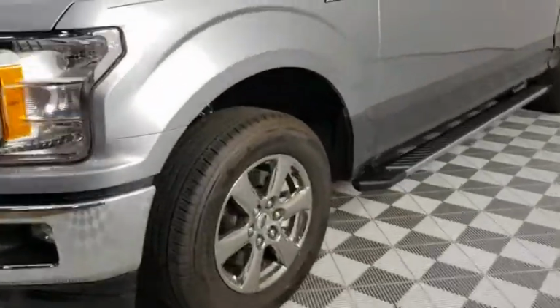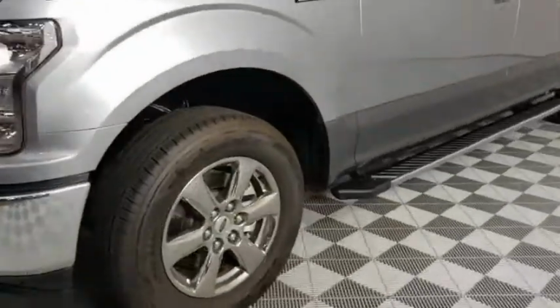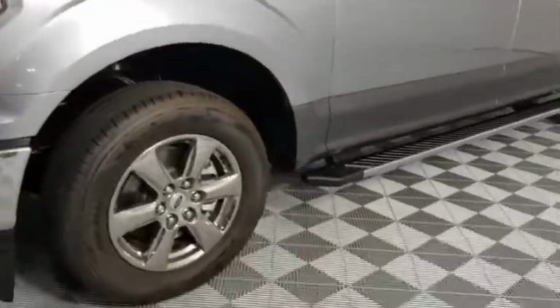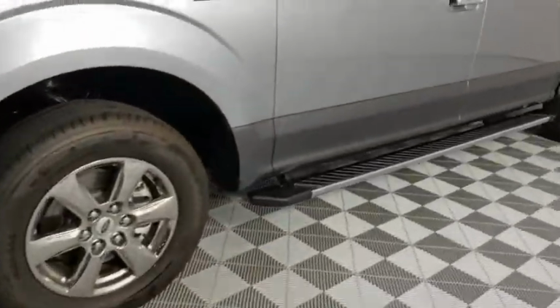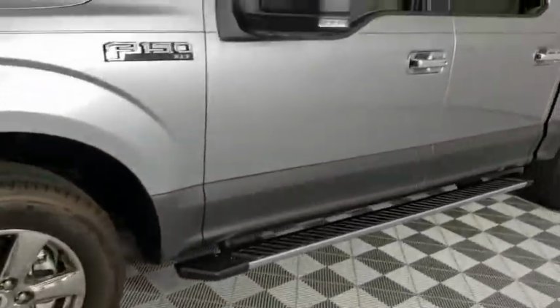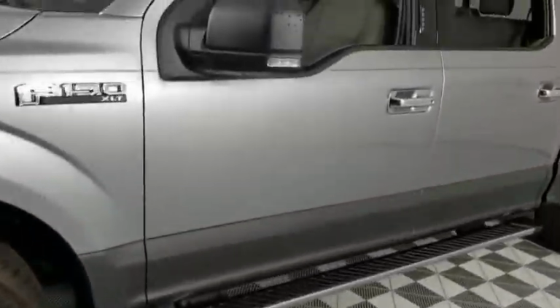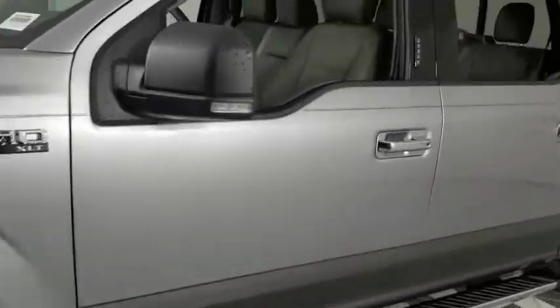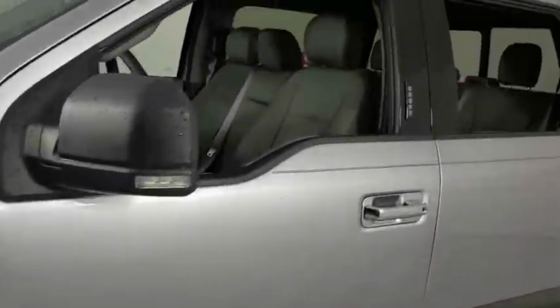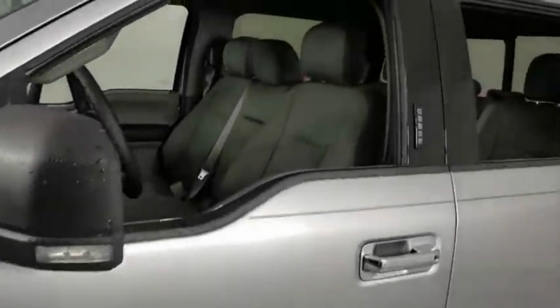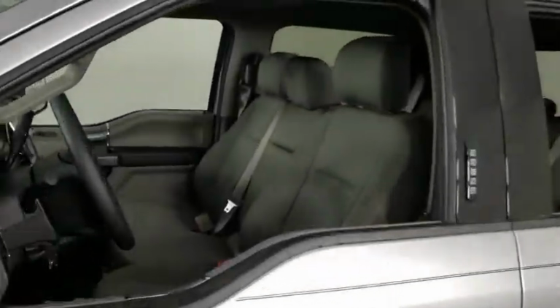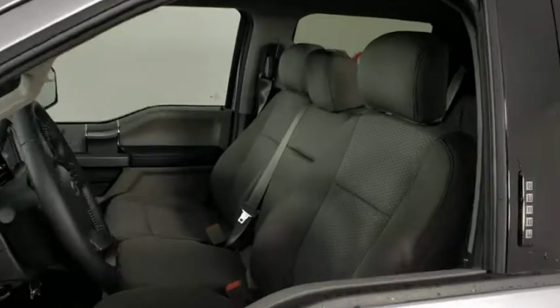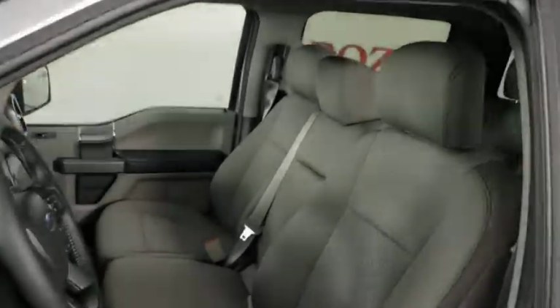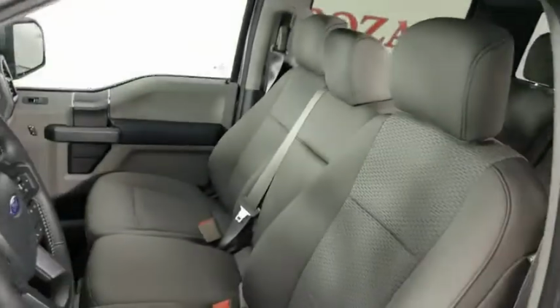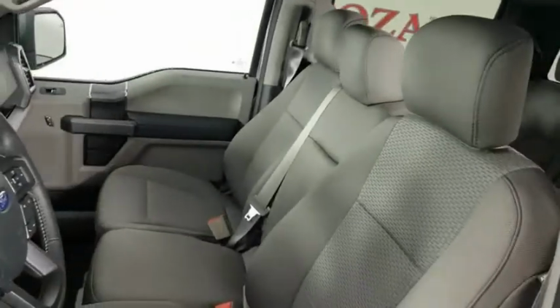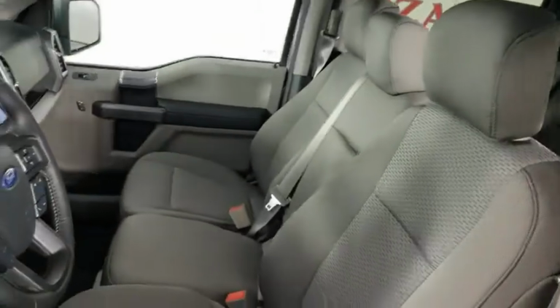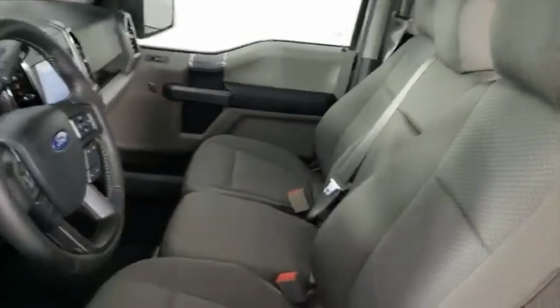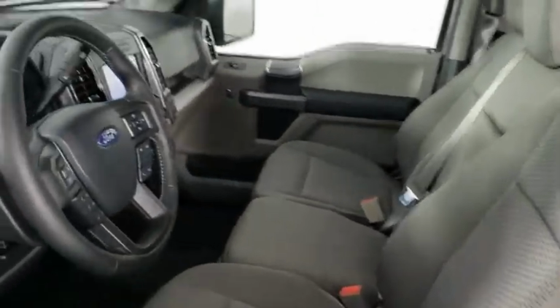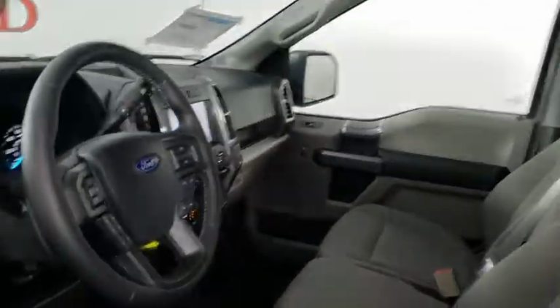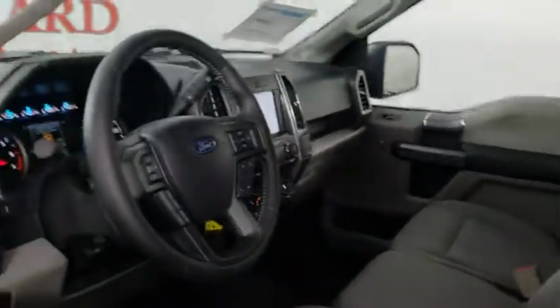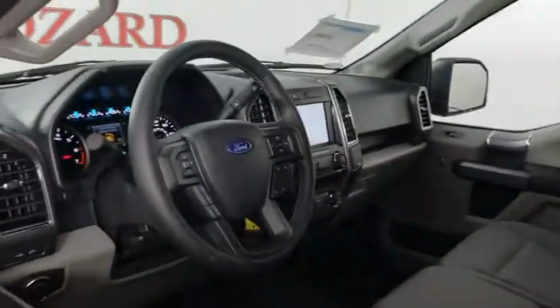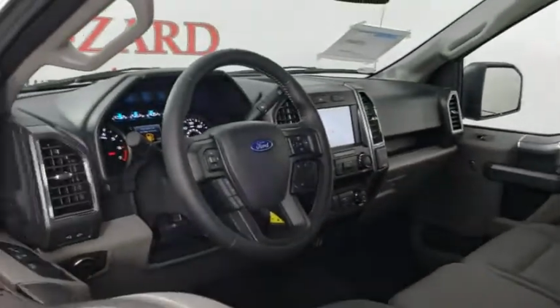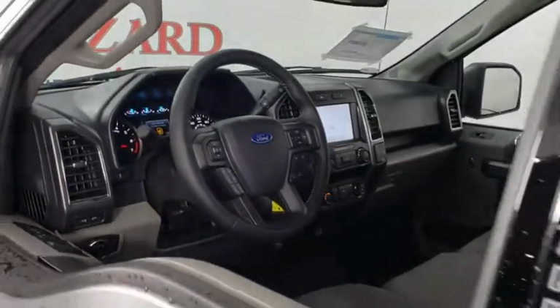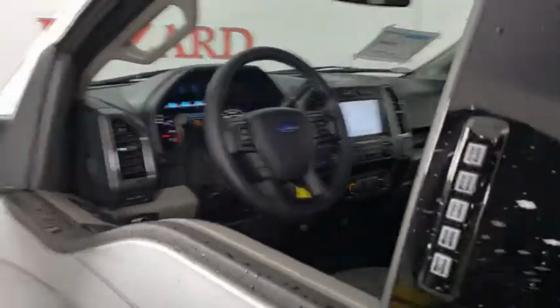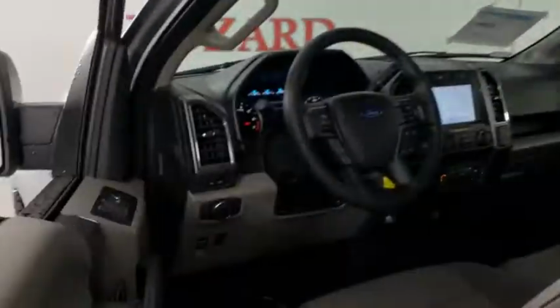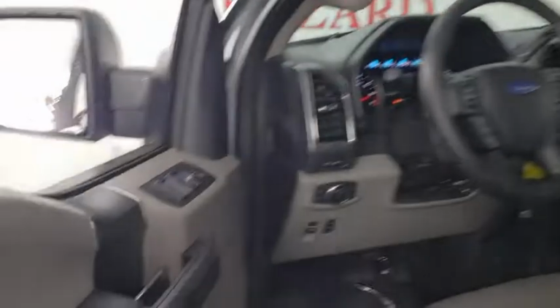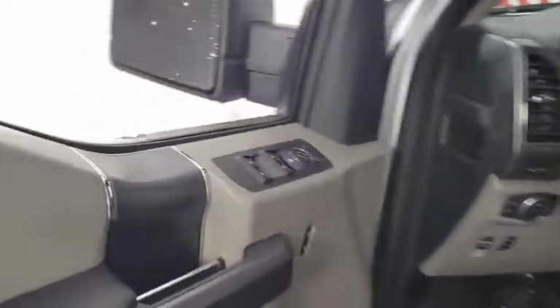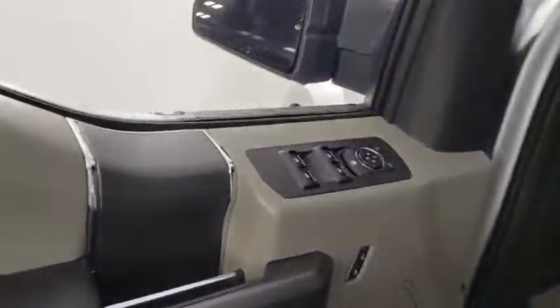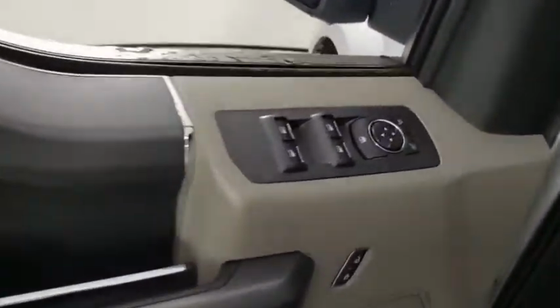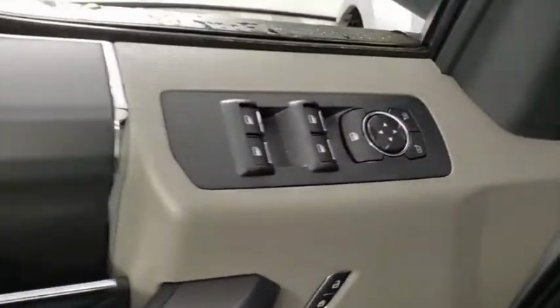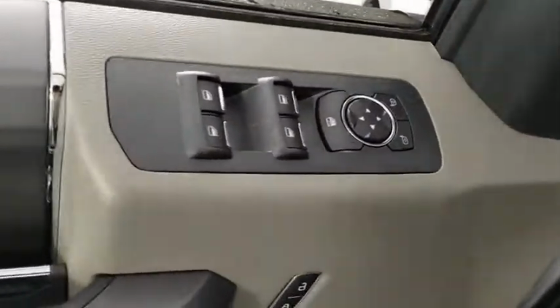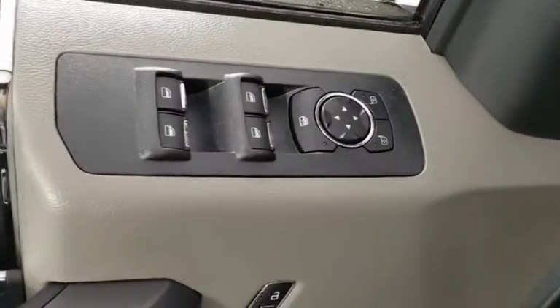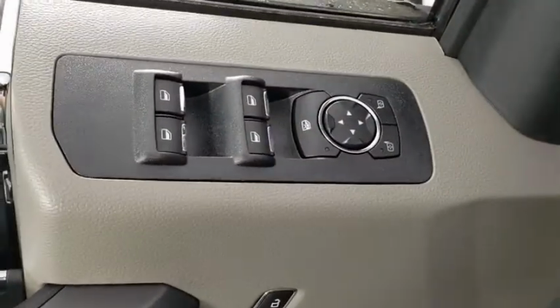Here are some of this vehicle's great options: traction control, dual airbags, alloy wheels, power steering, four-wheel disc brakes, center armrest, fog lights, rear window defroster.